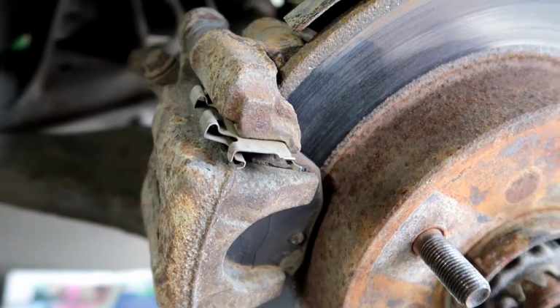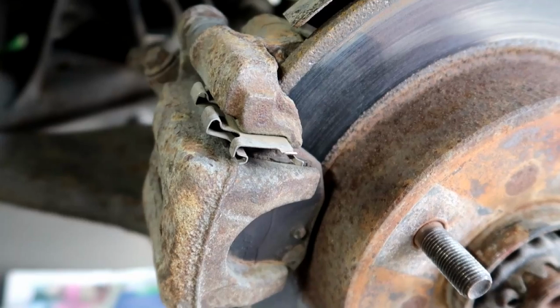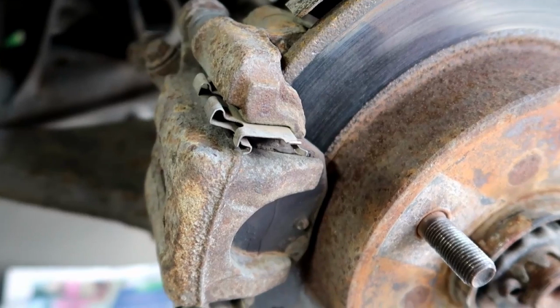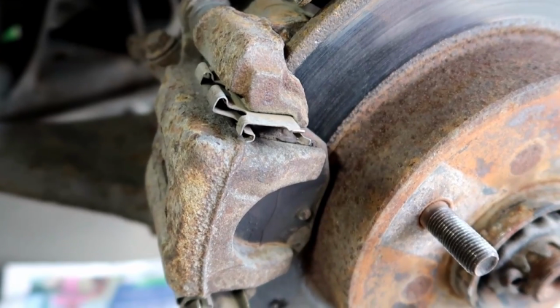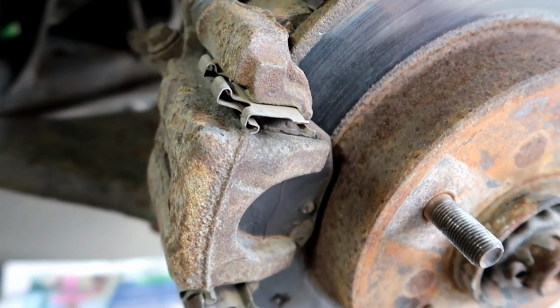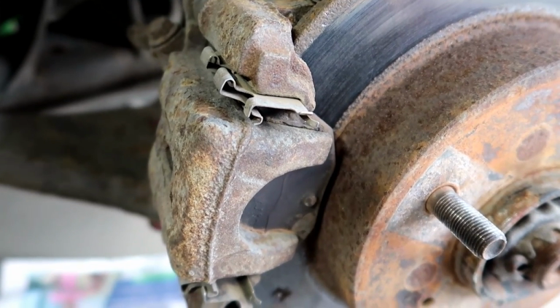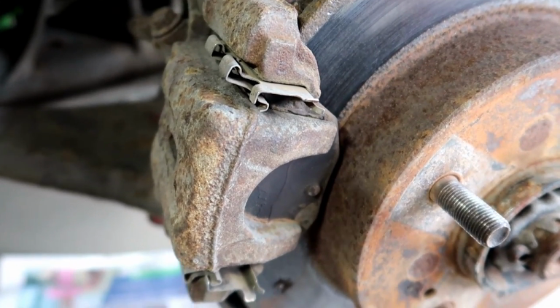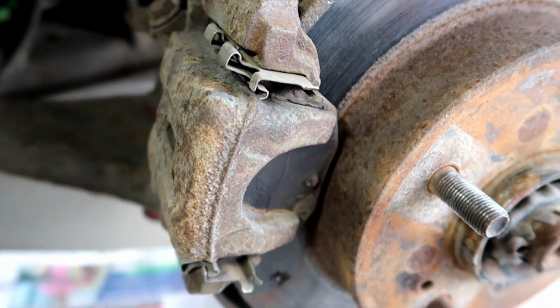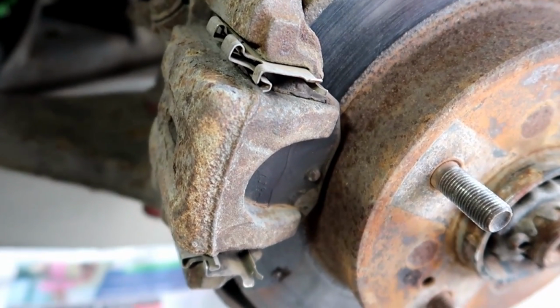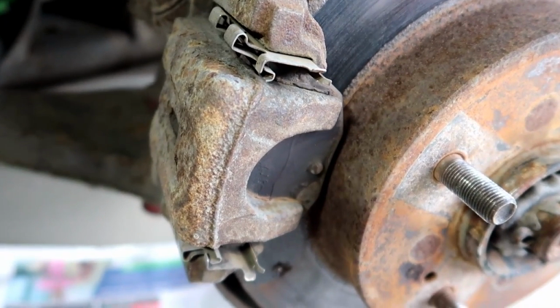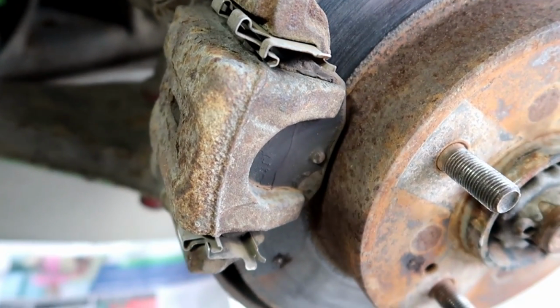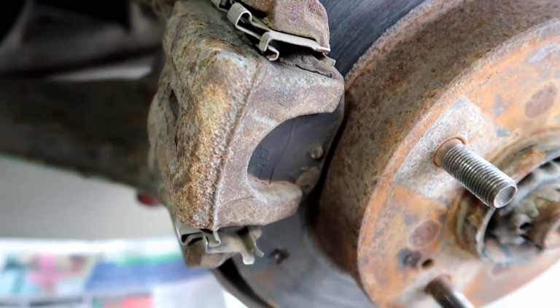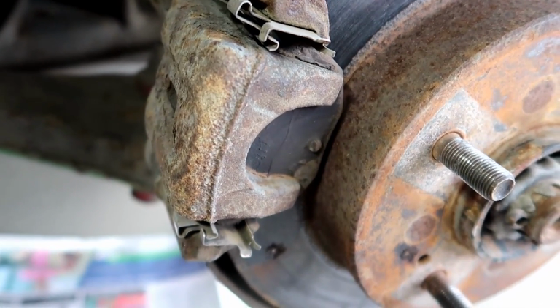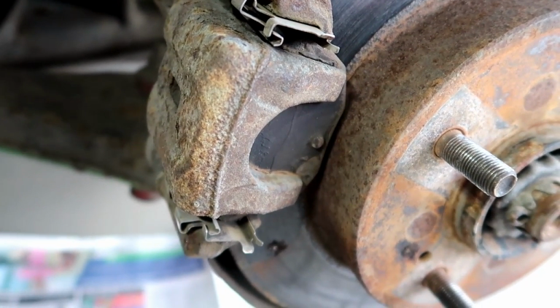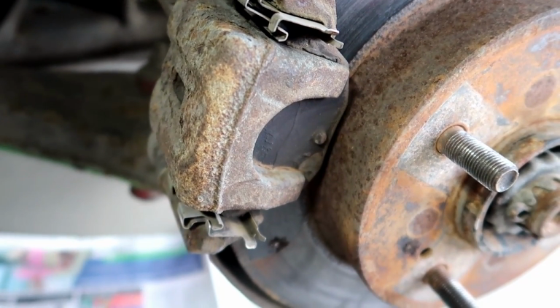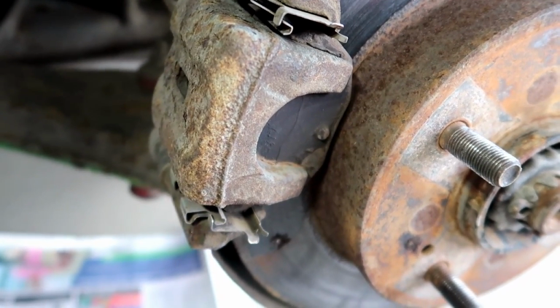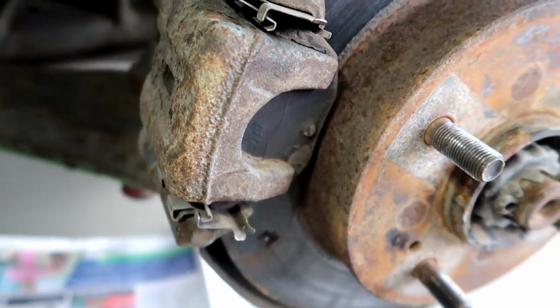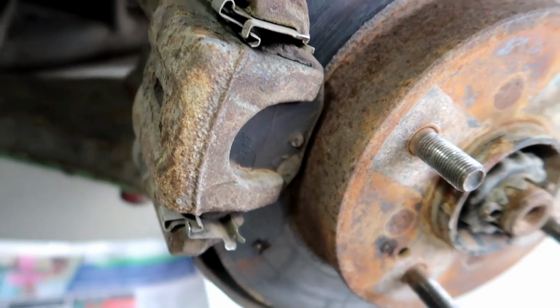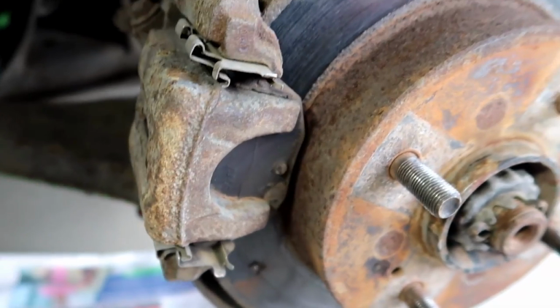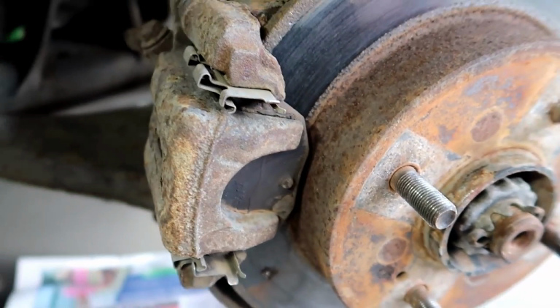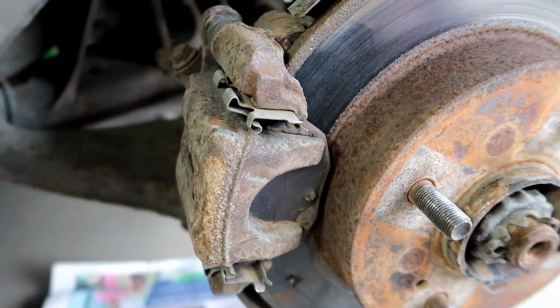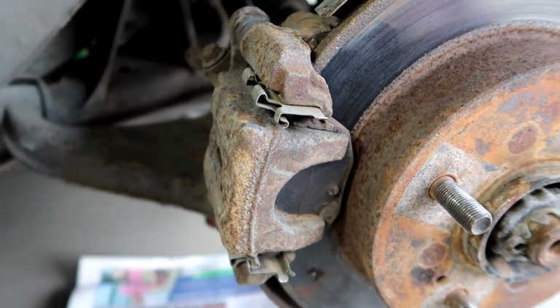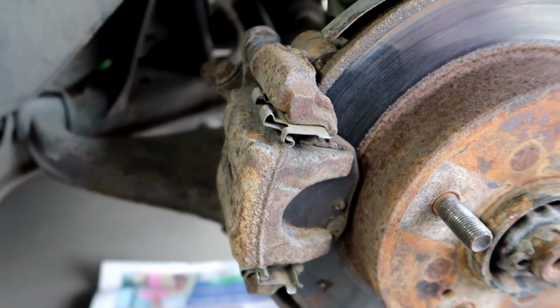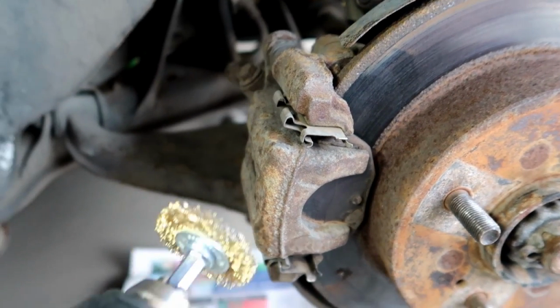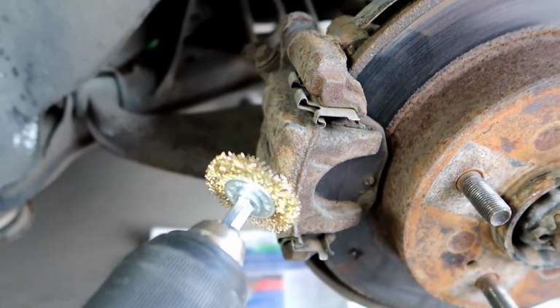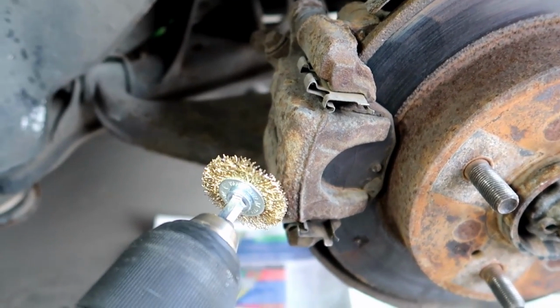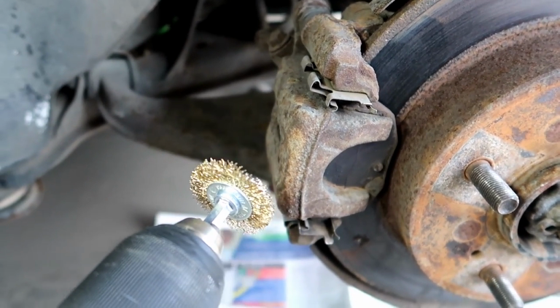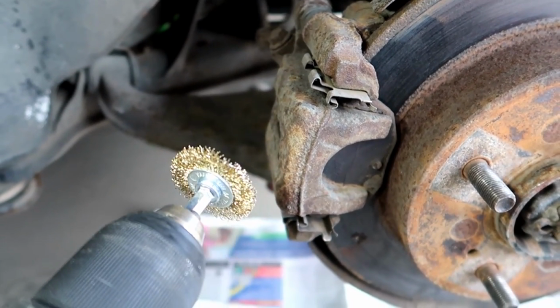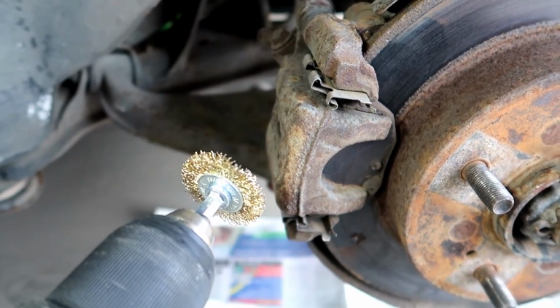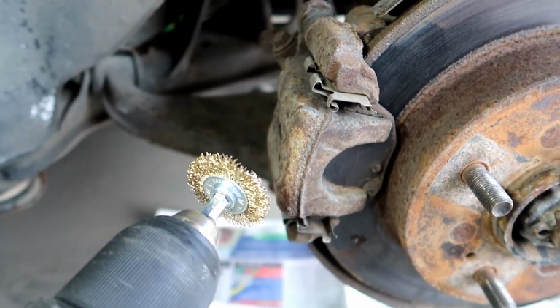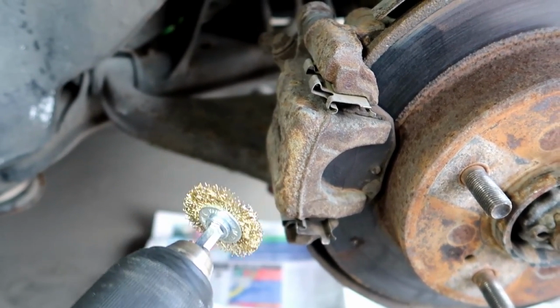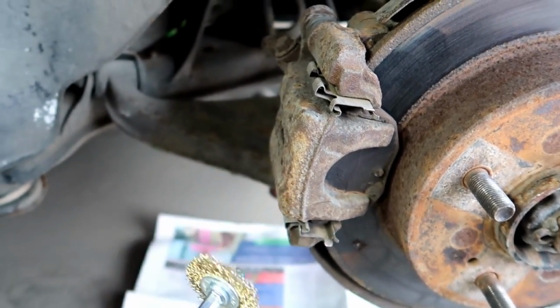Now your calipers might look something like this — quite rusted — so they will need a nice good sanding down. For this I'm going to be using a wire wheel, and of course when using these make sure to wear eye protection.